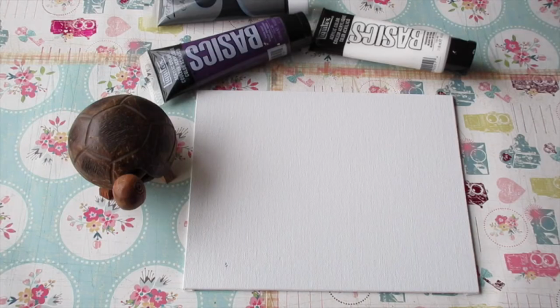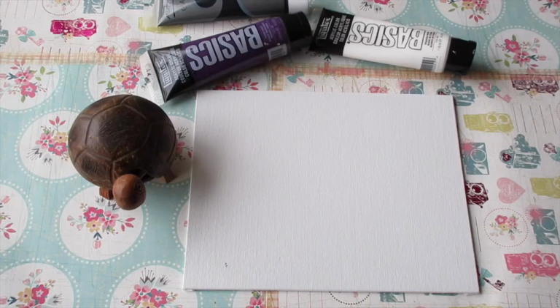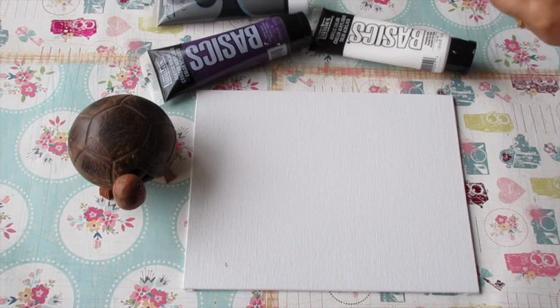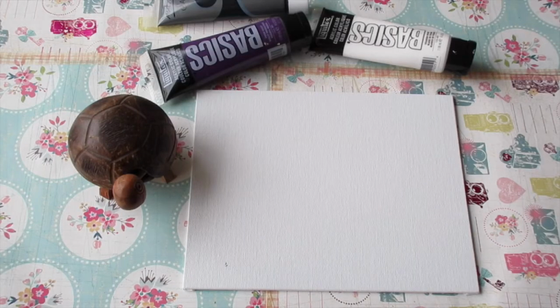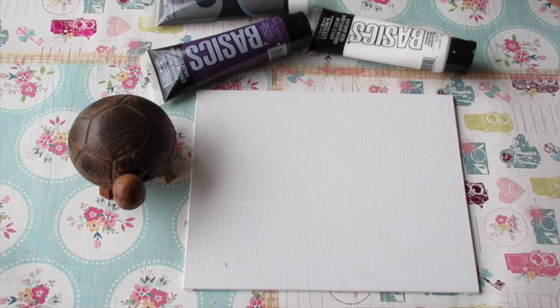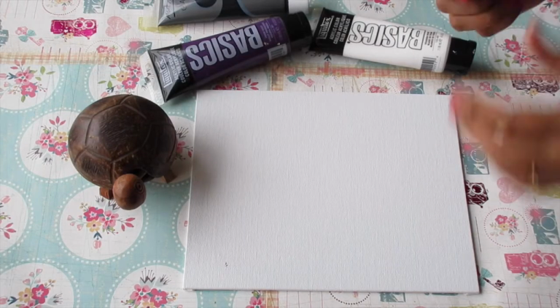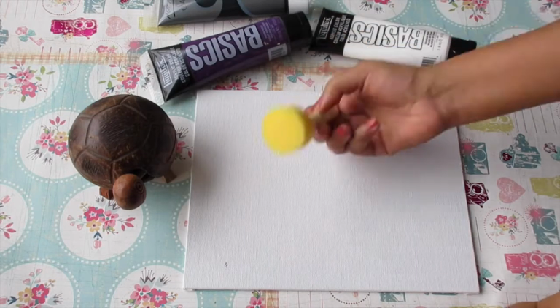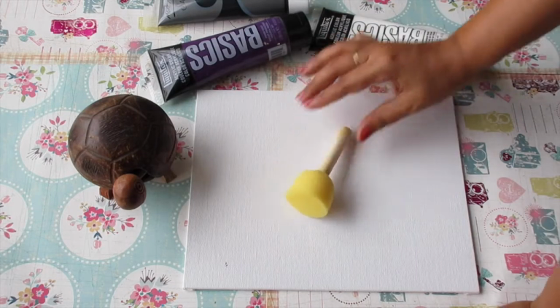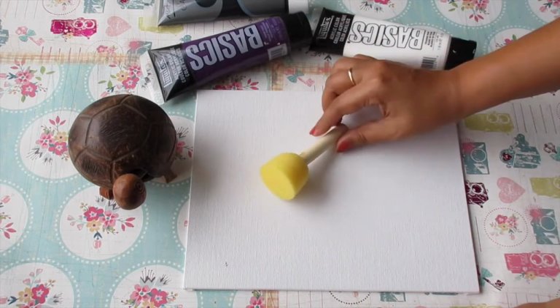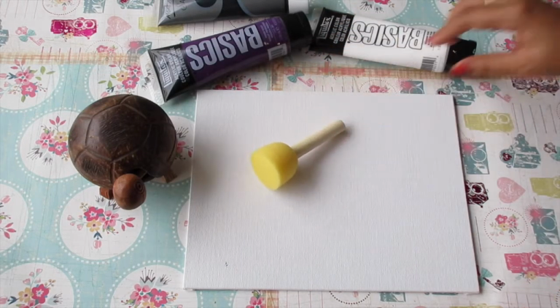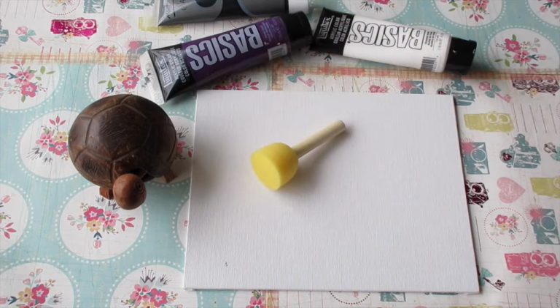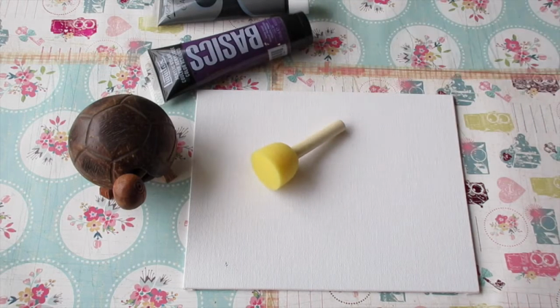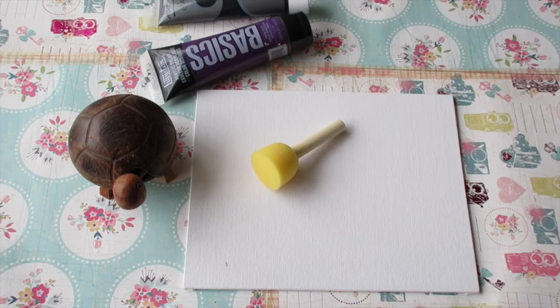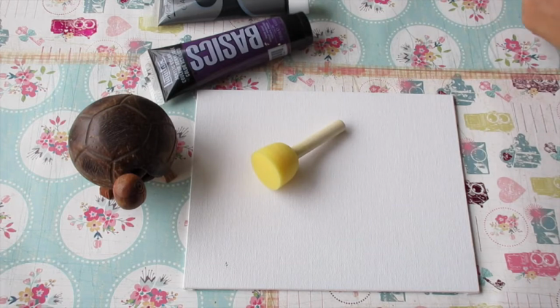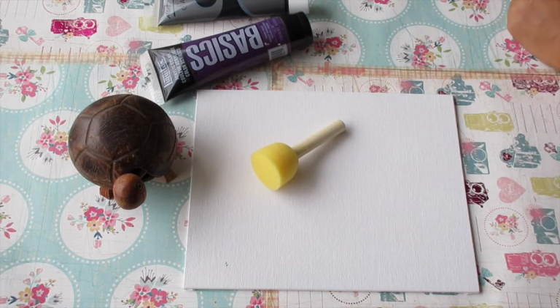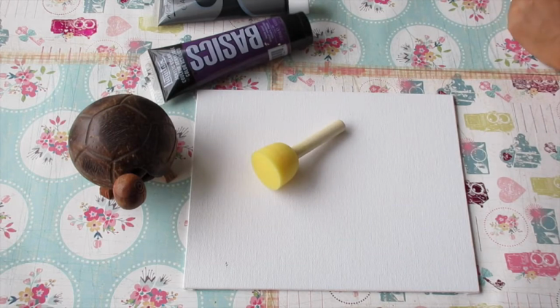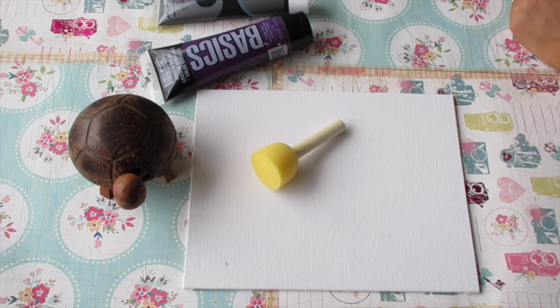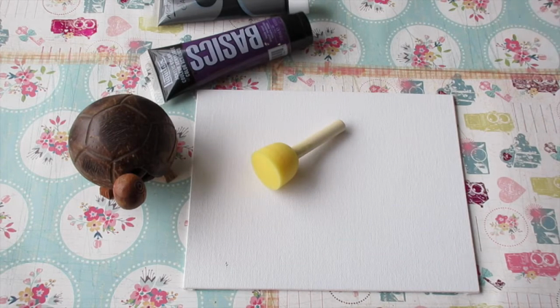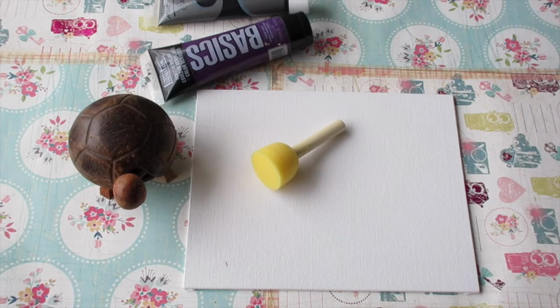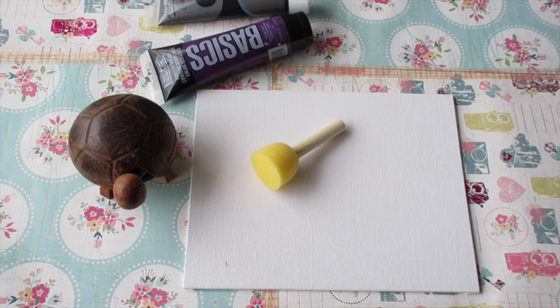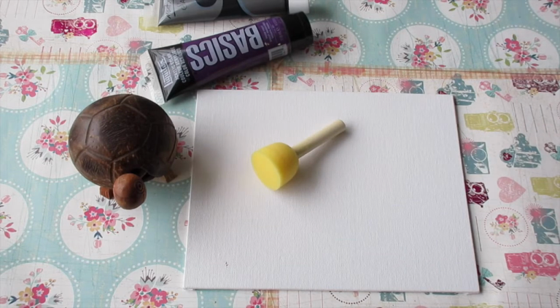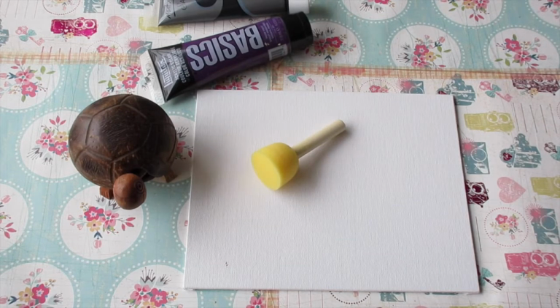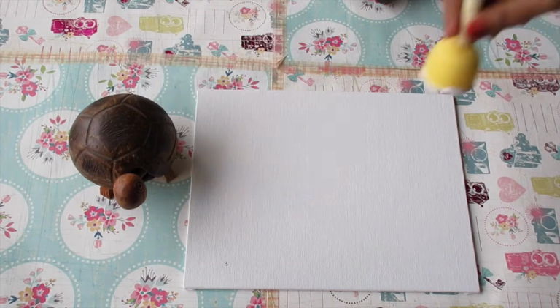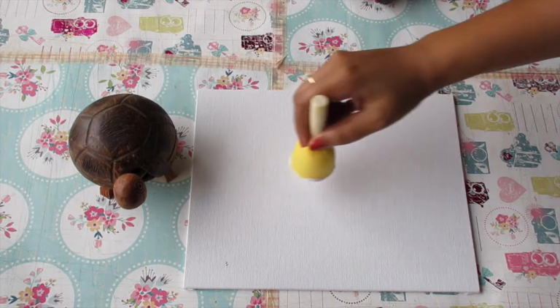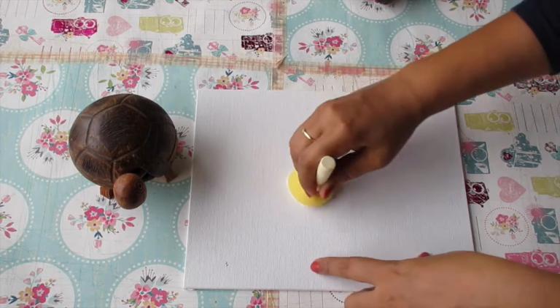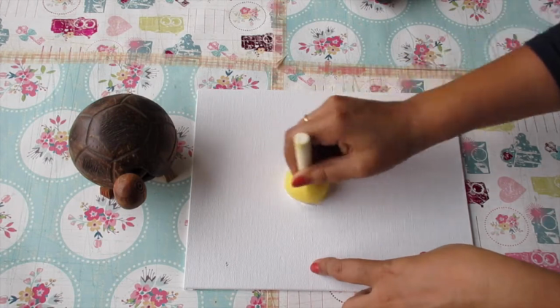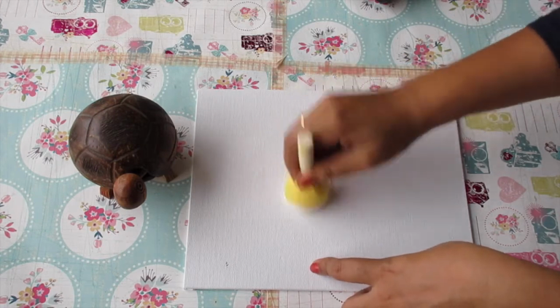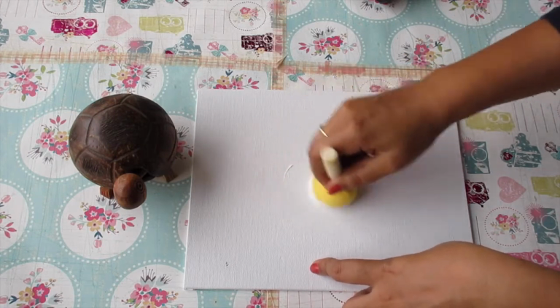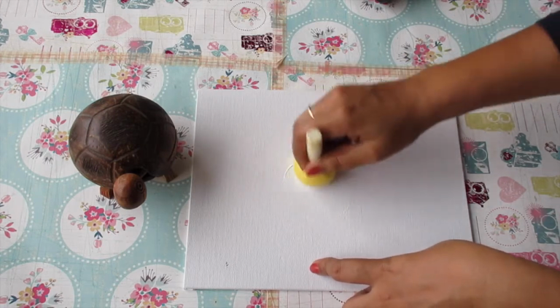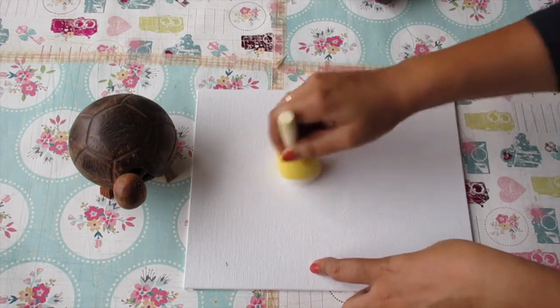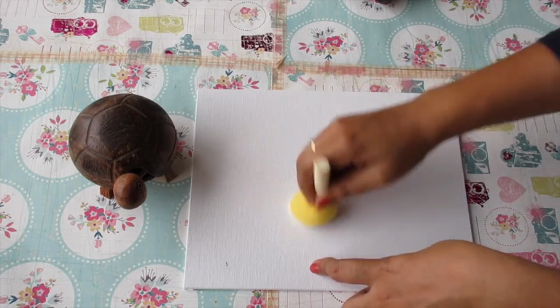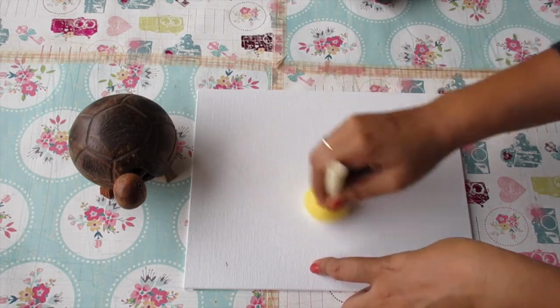Here's a 6 by 8 inch canvas, and this is the sponge that I'm going to use. I got it at a local craft shop, and this is what I'm going to use for doing this background.